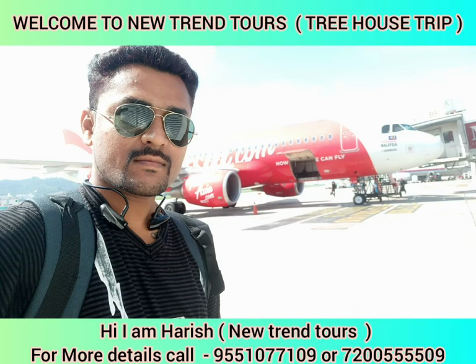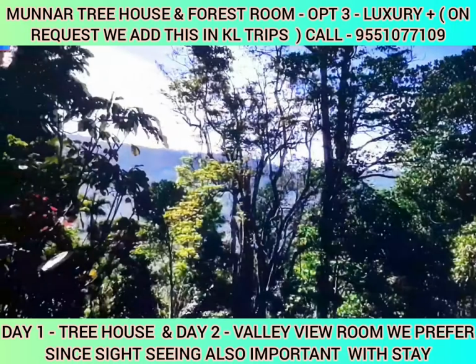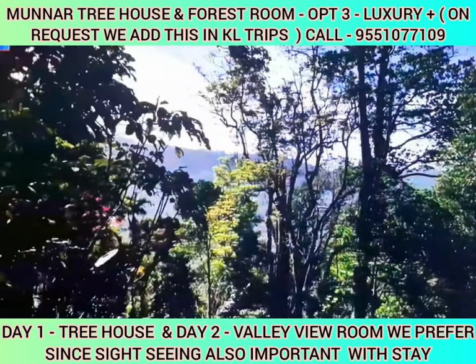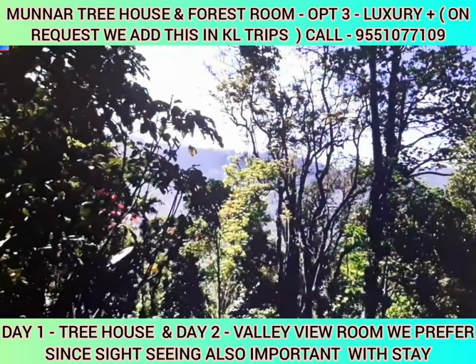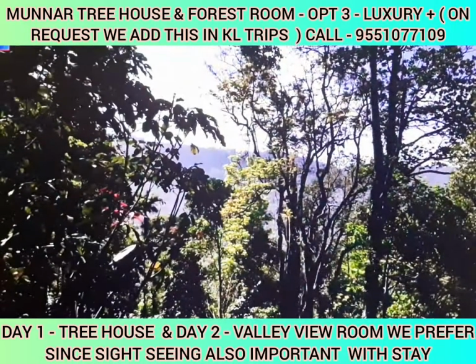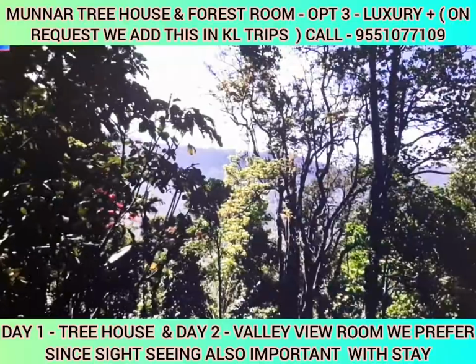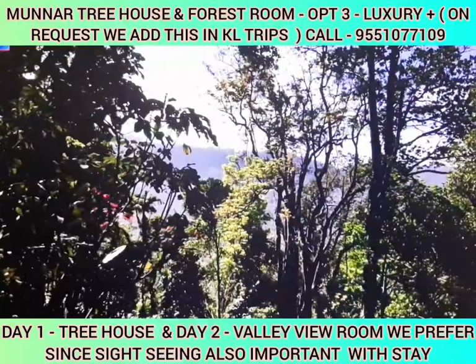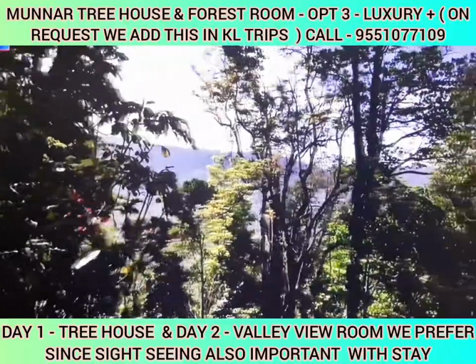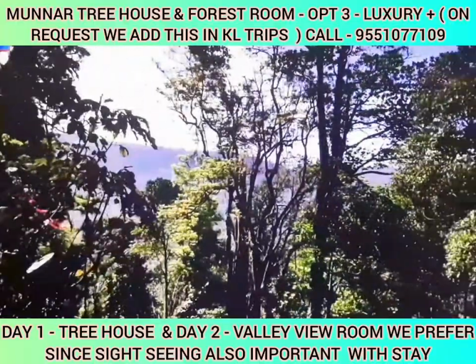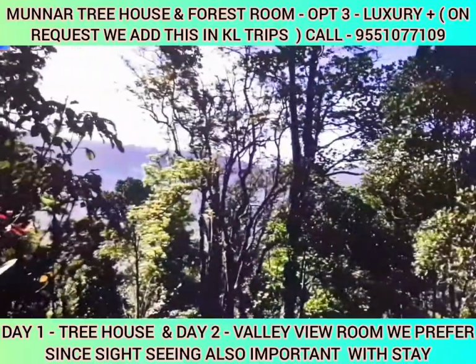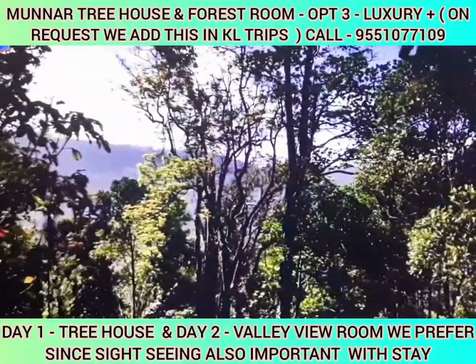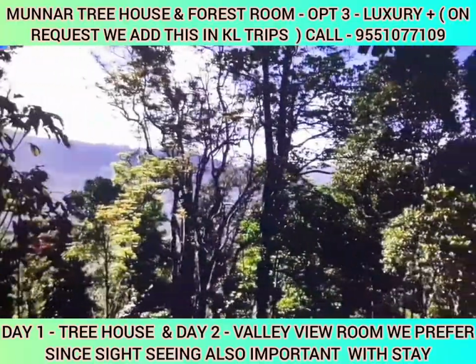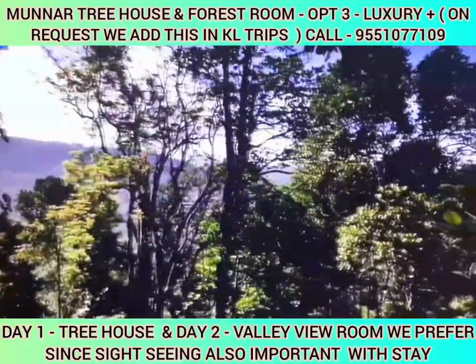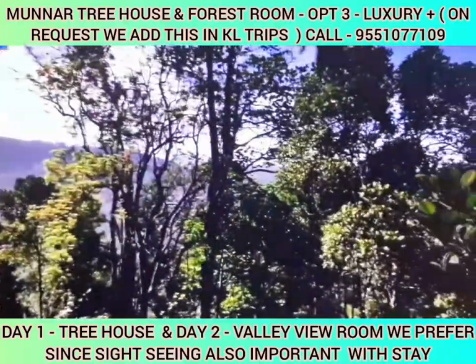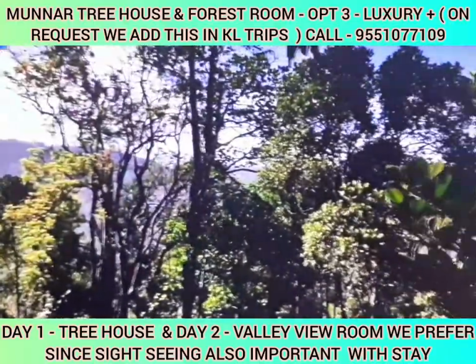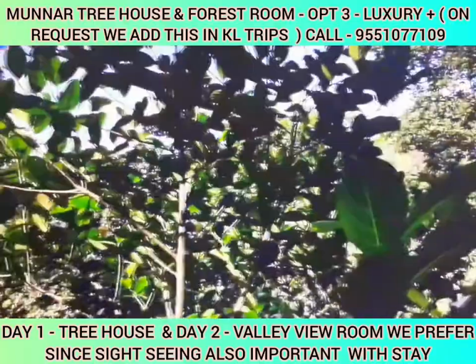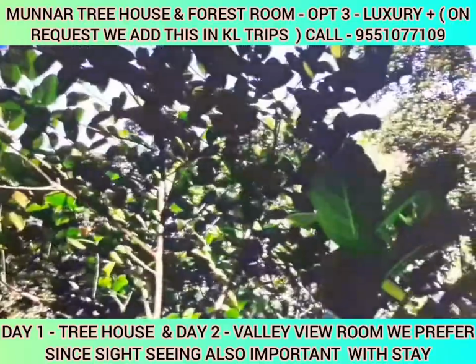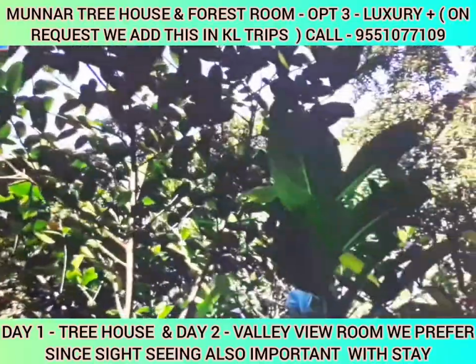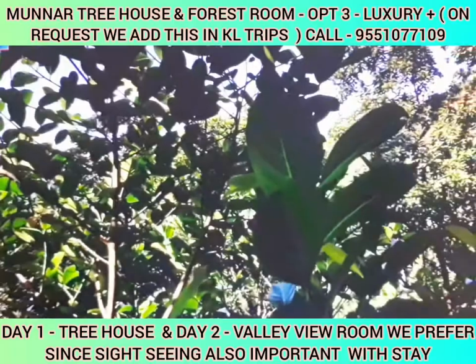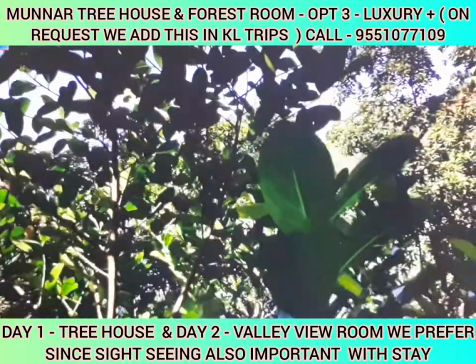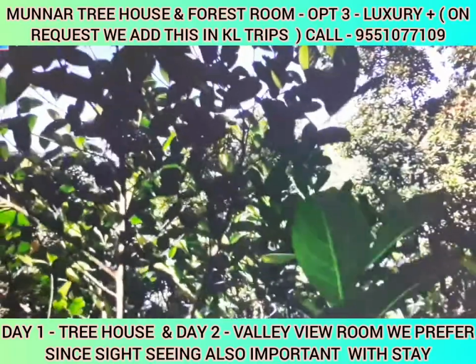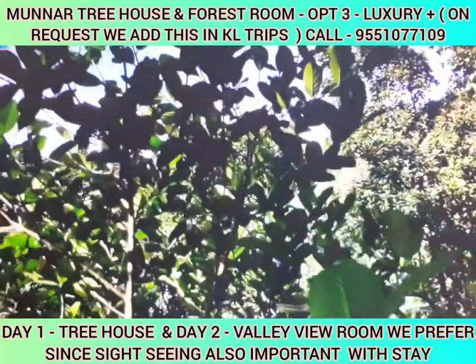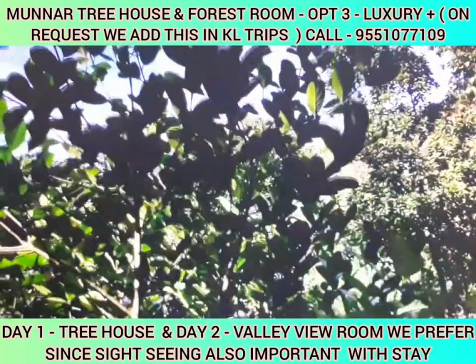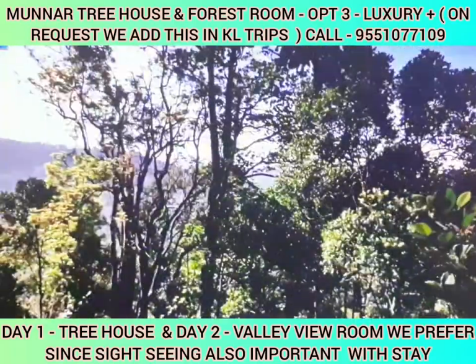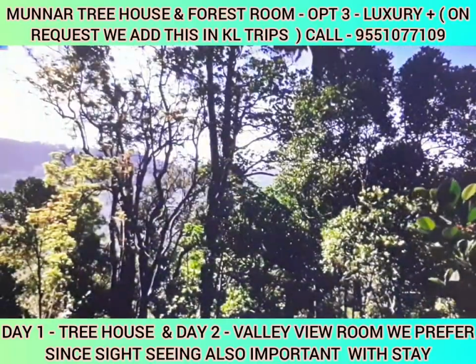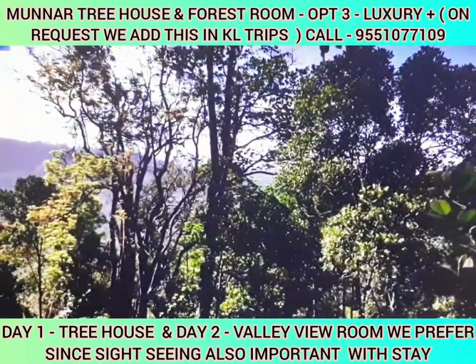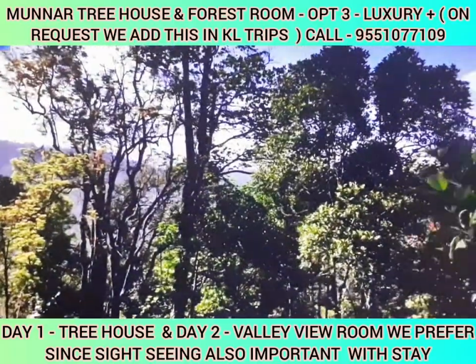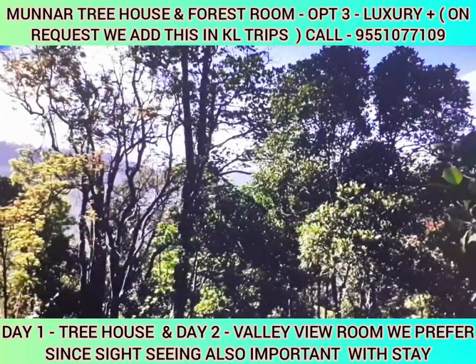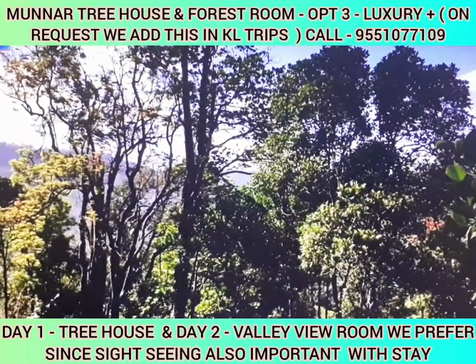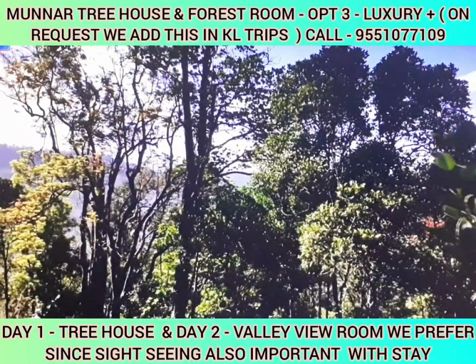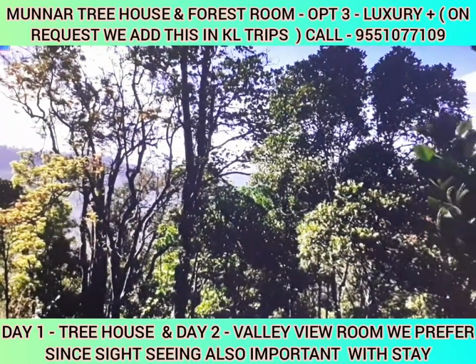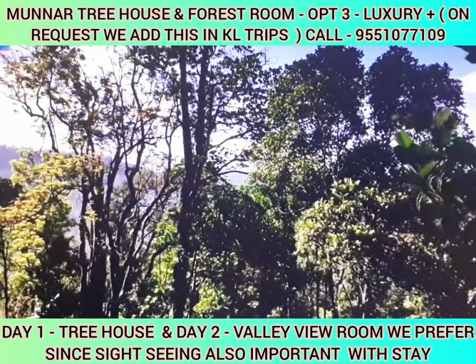This is Arish from Neutron Tours. In this video, we will see a treehouse. This treehouse is very famous and is located 10 km from the main city.